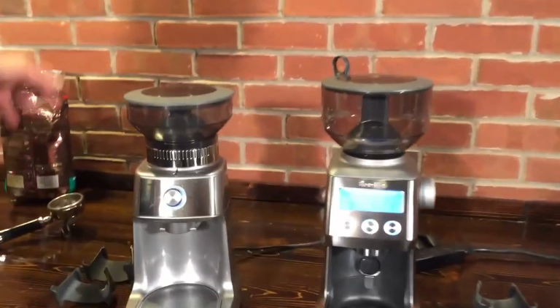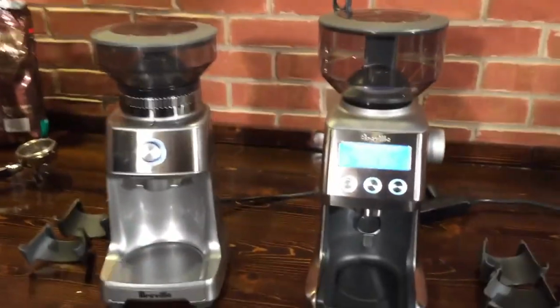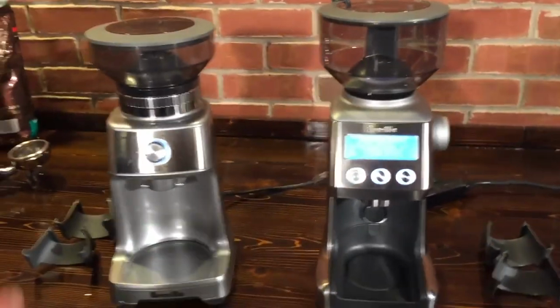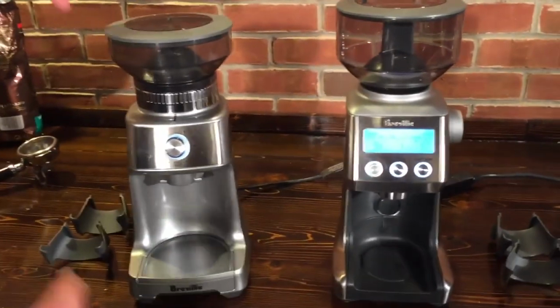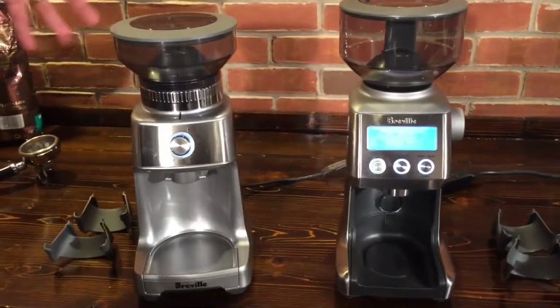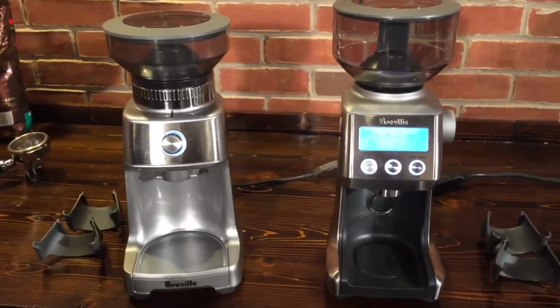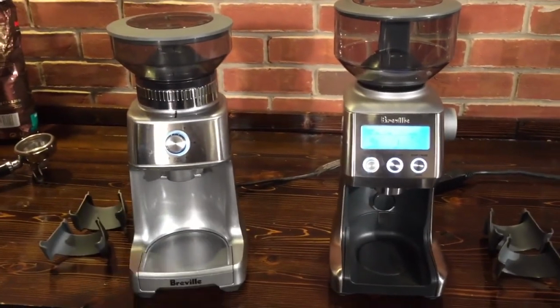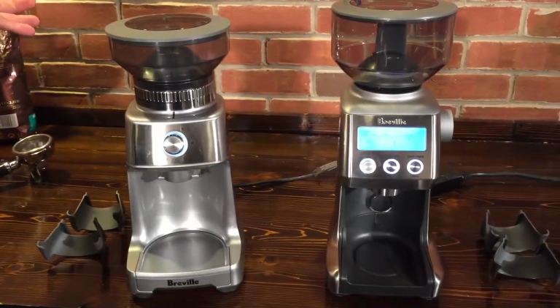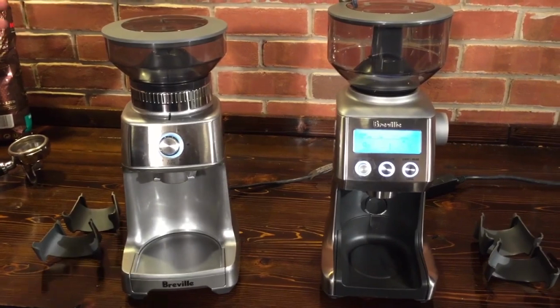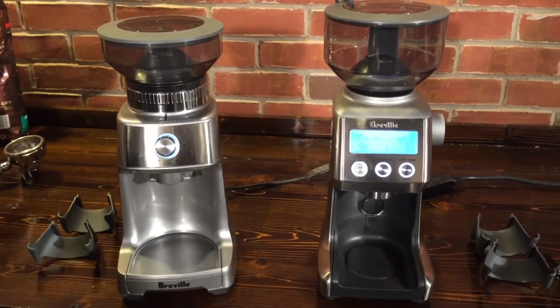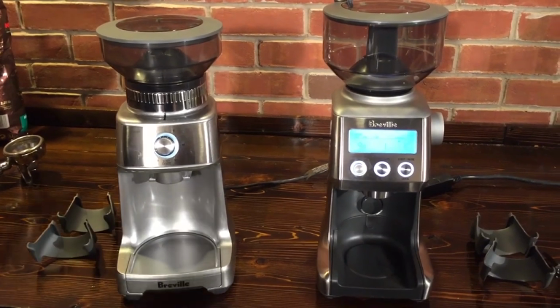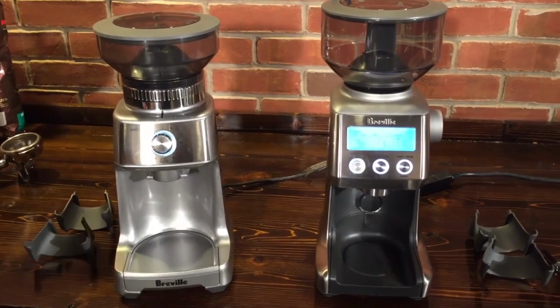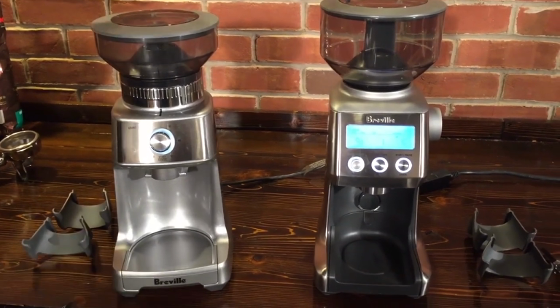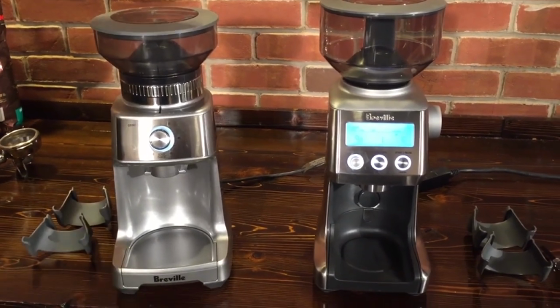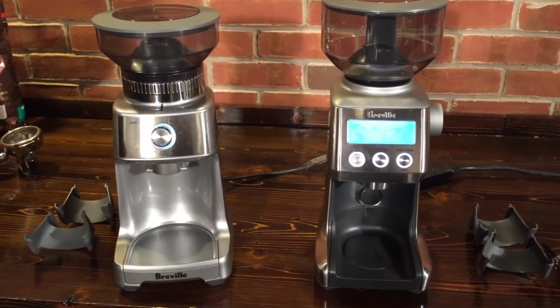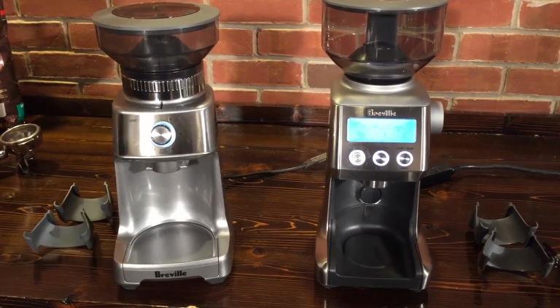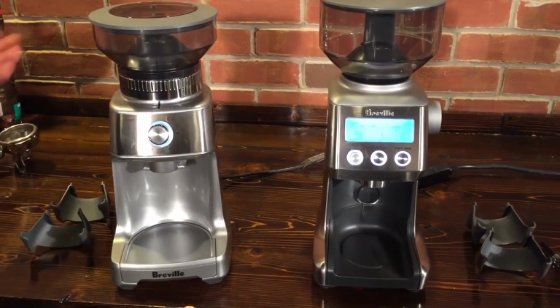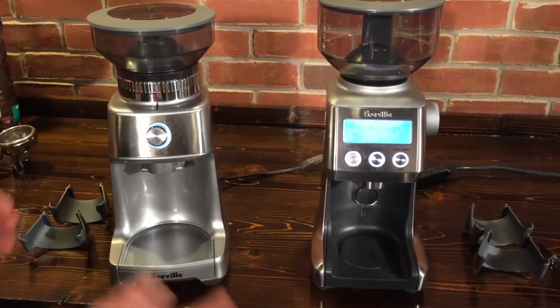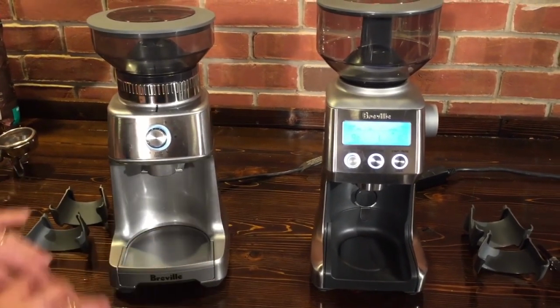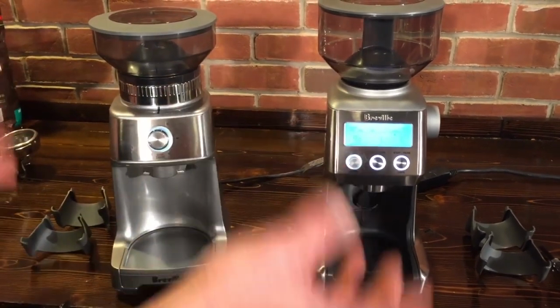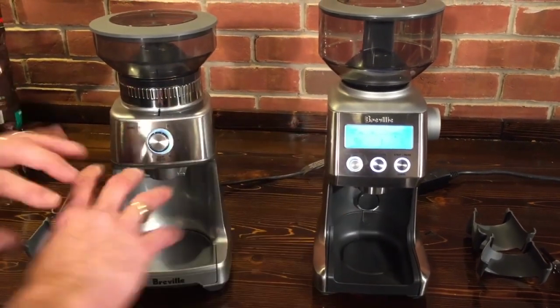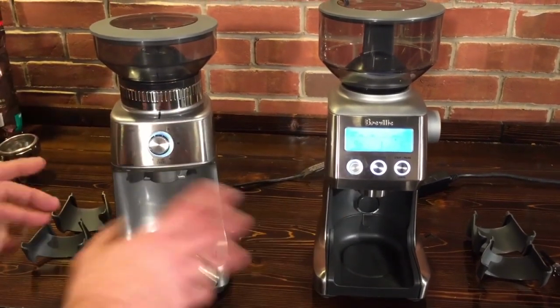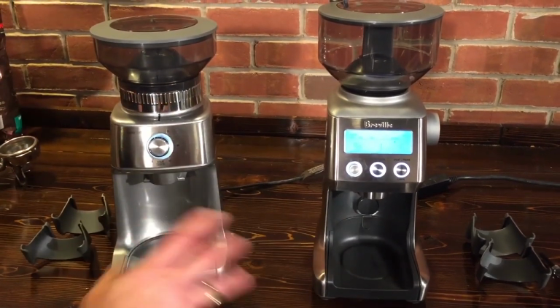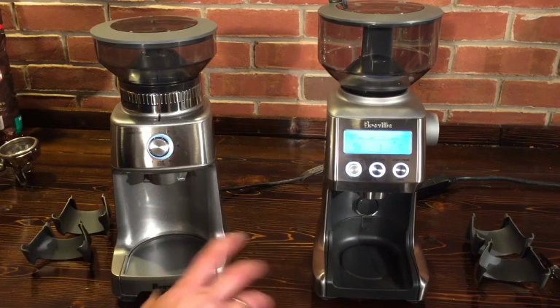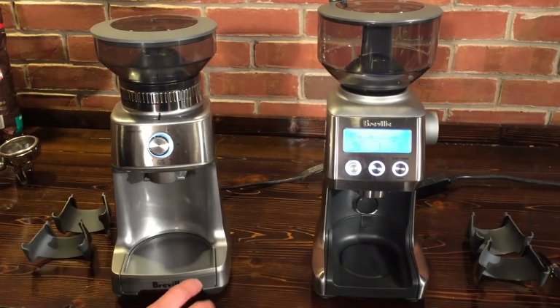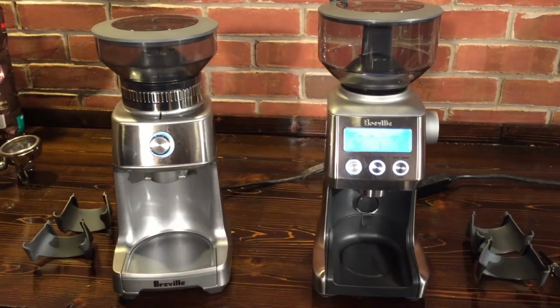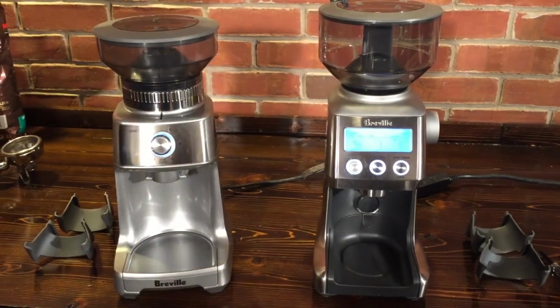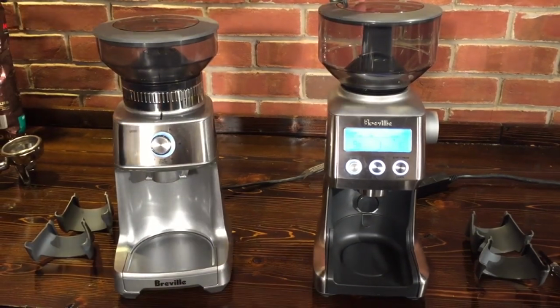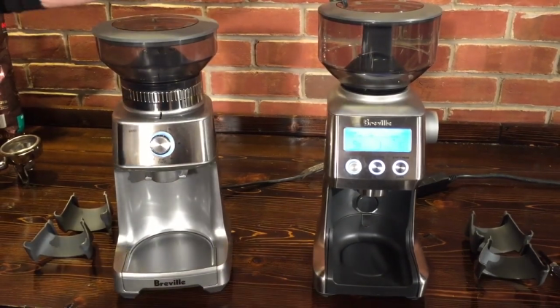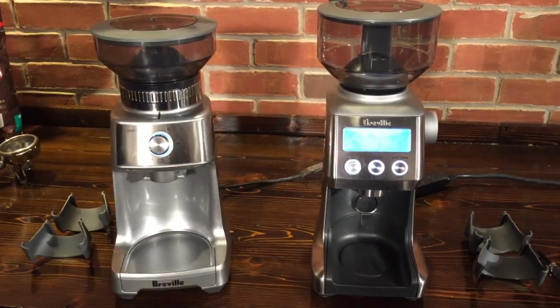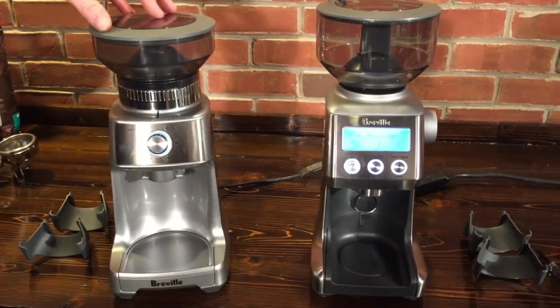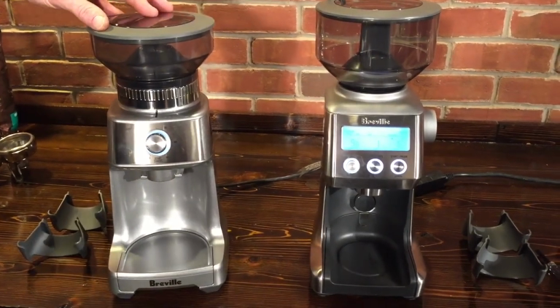Both can do espresso — they'll both be able to do a range right from drip all the way up to espresso. There's usually about $50 in price separating these, with the Smart Grinder Pro being a little bit more.